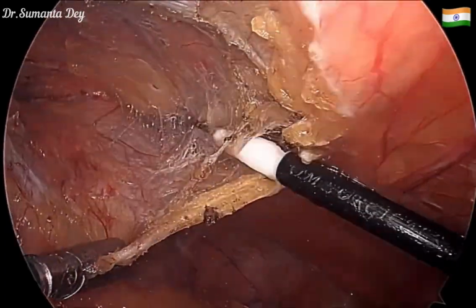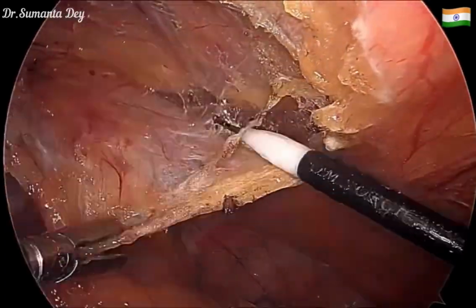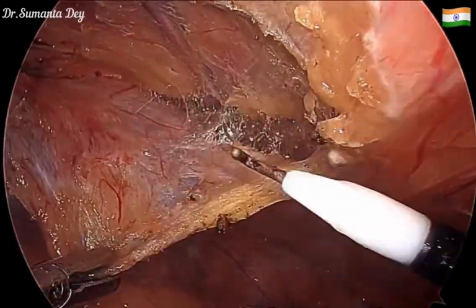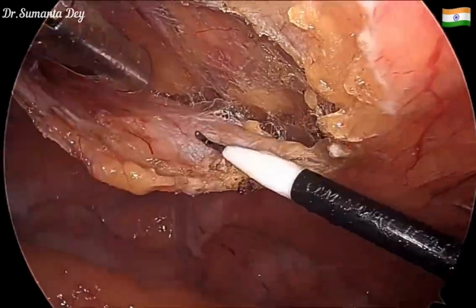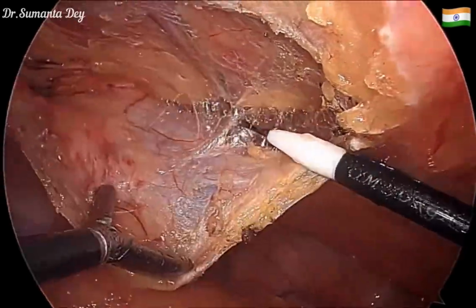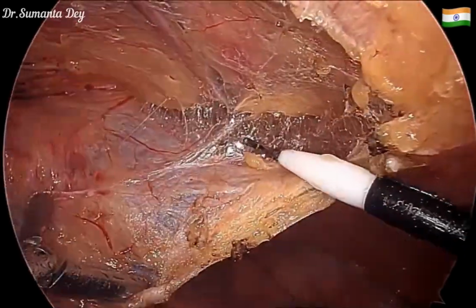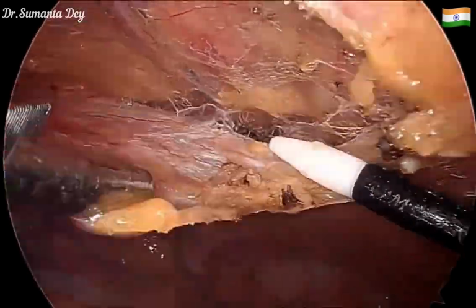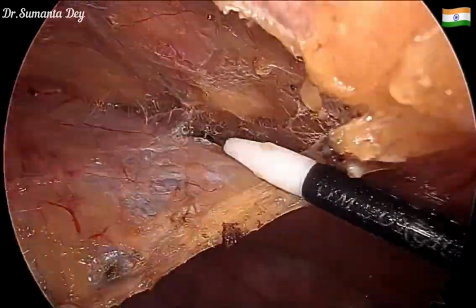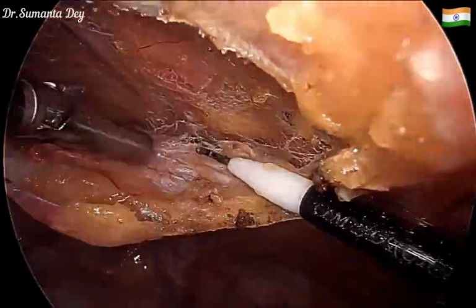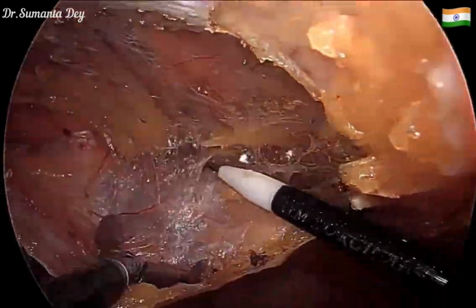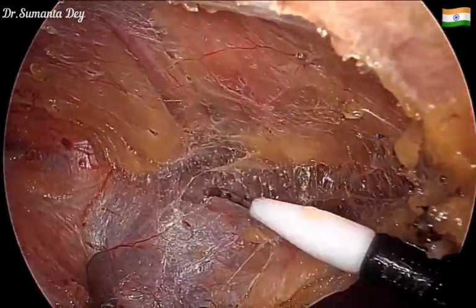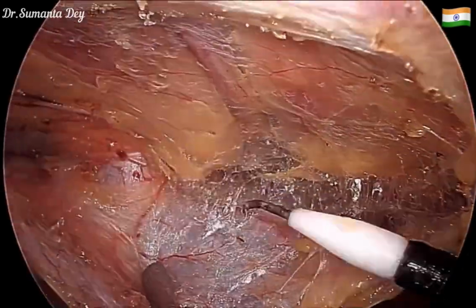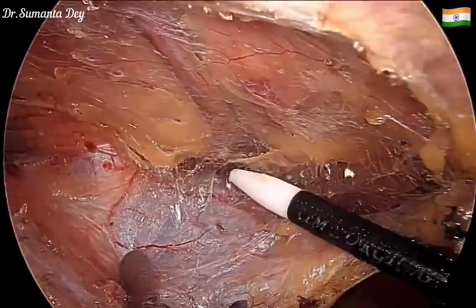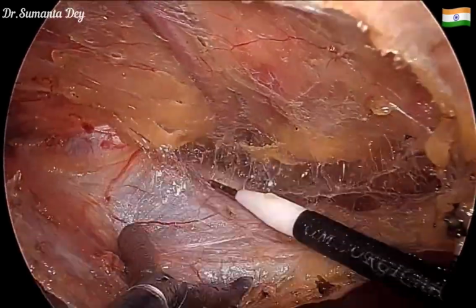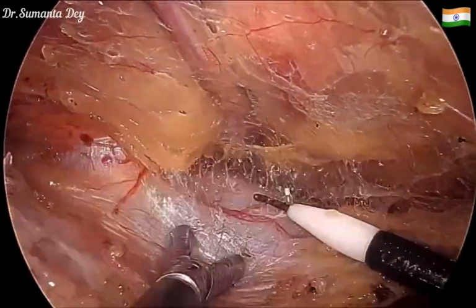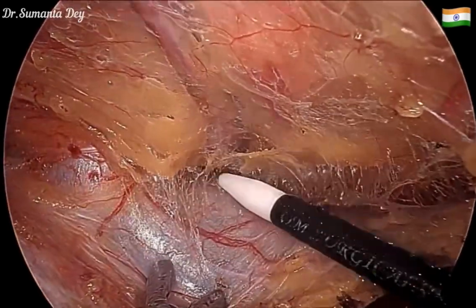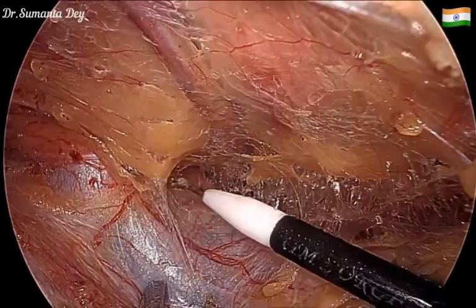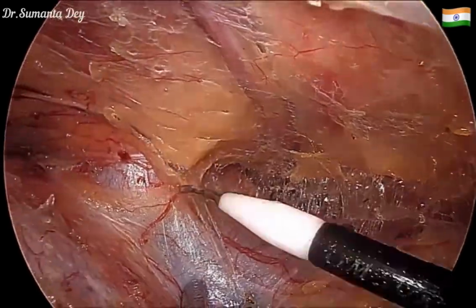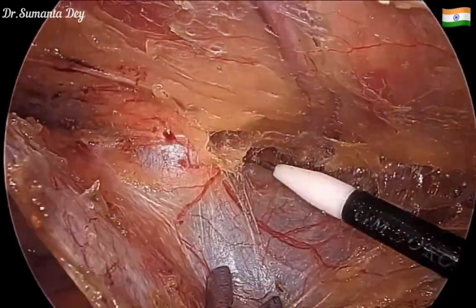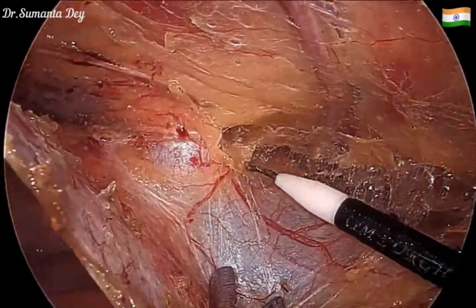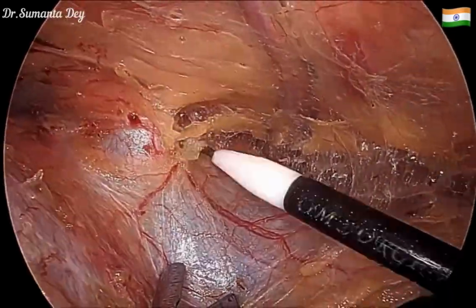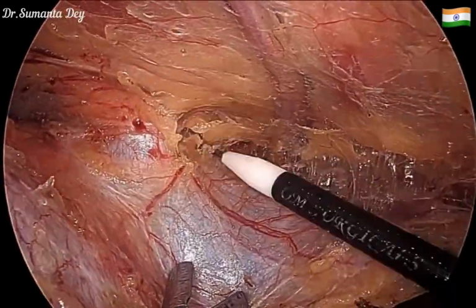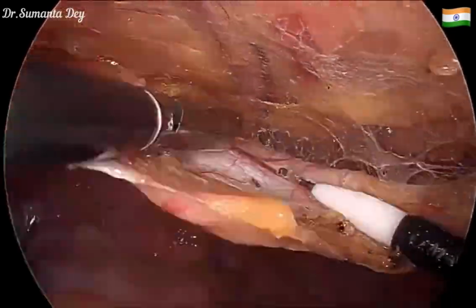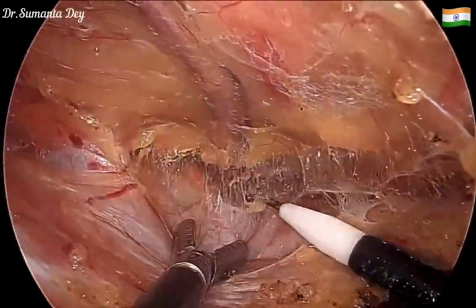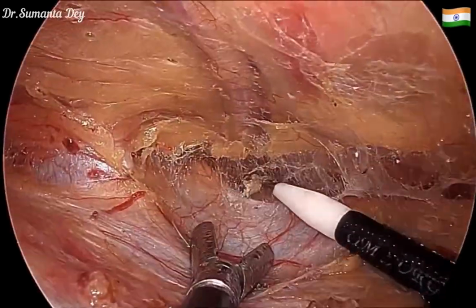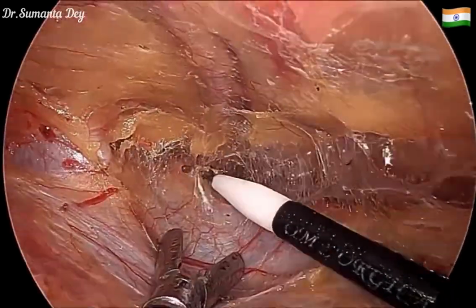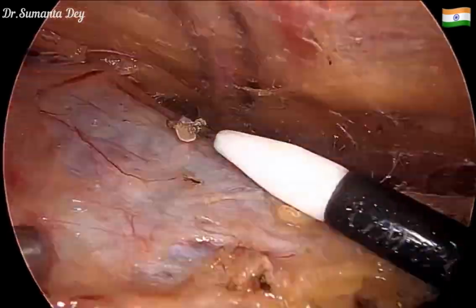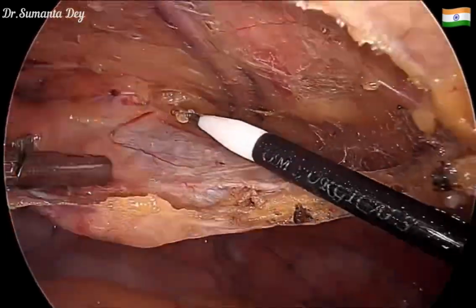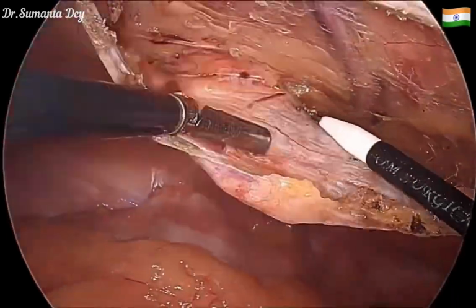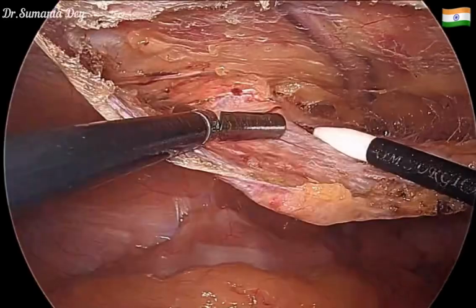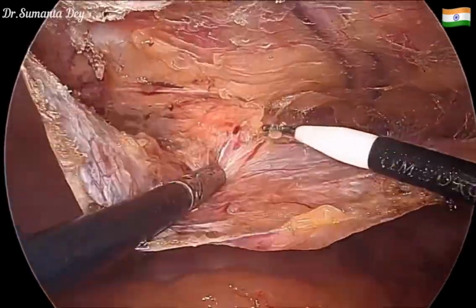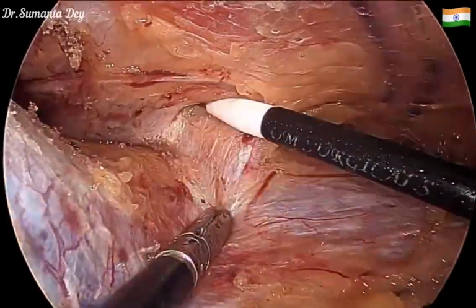Towards the lower part near the pelvis, I'm raising the peritoneal flap. You can now clearly see the inferior epigastric vessels, and I'm gradually creating further plane along them.